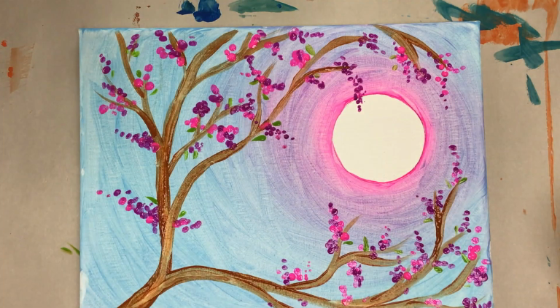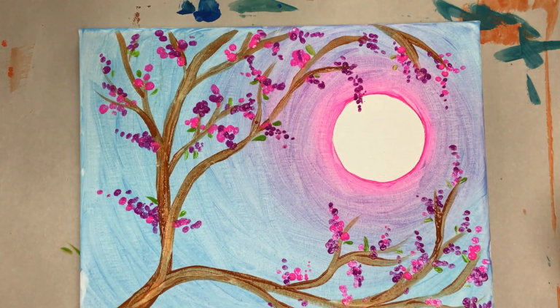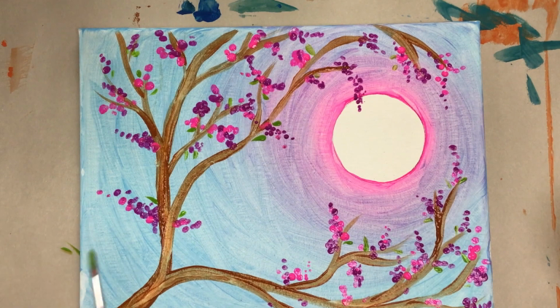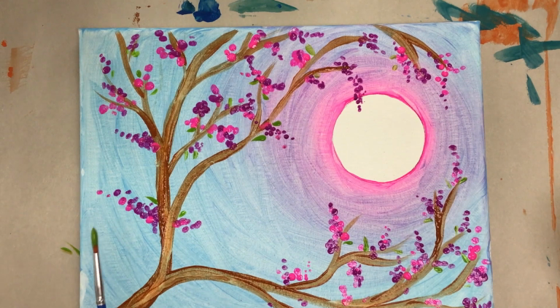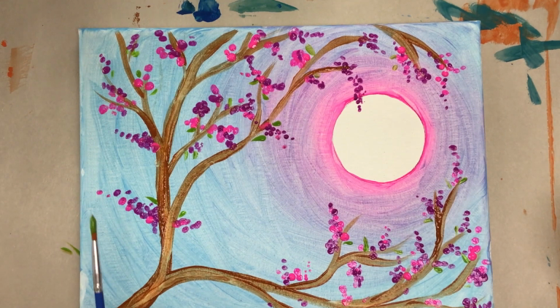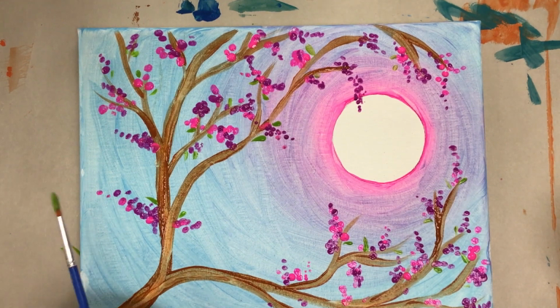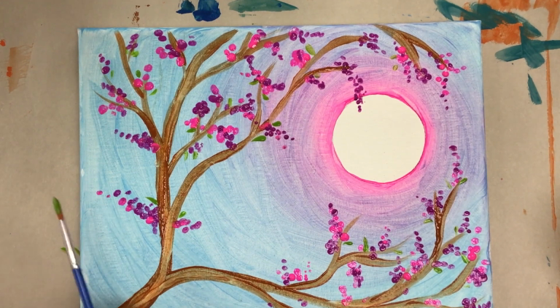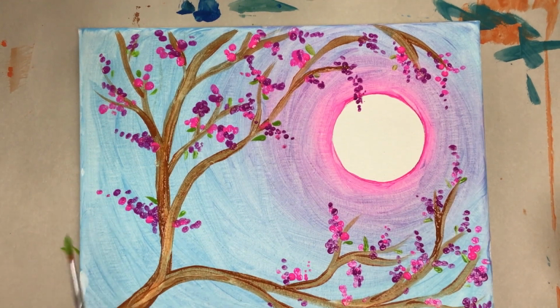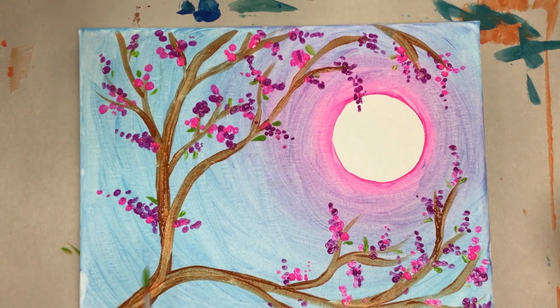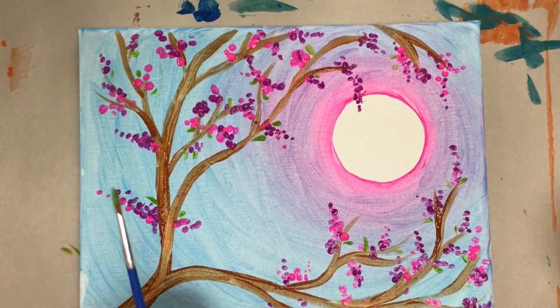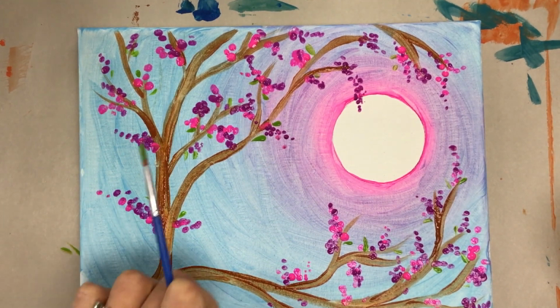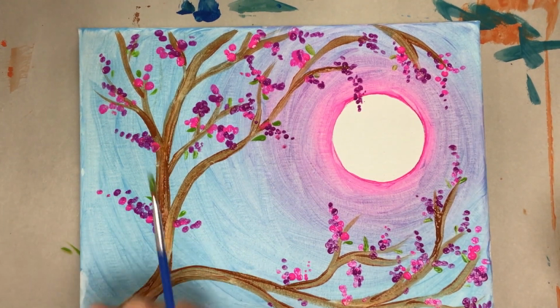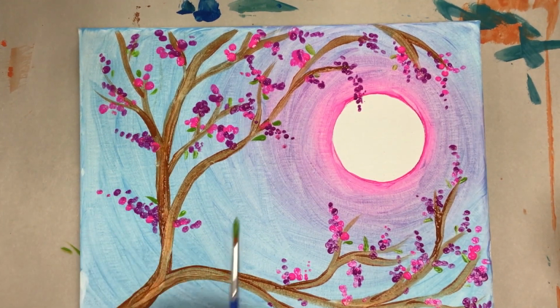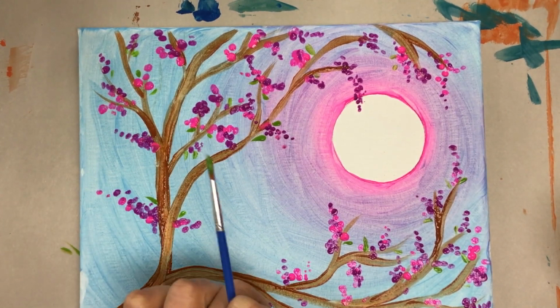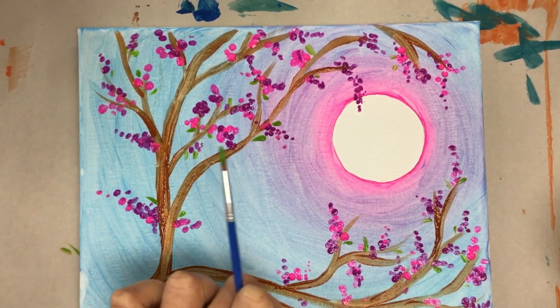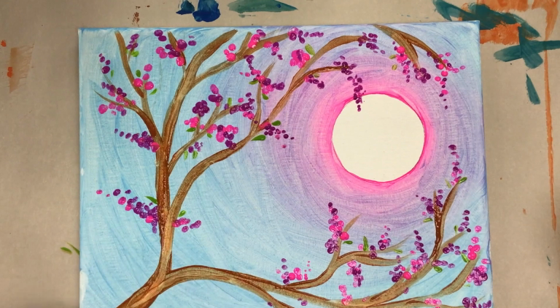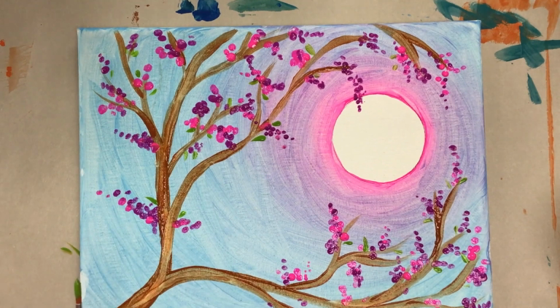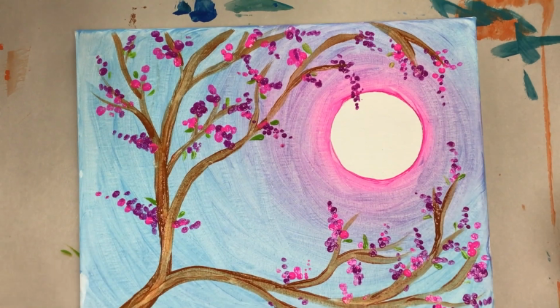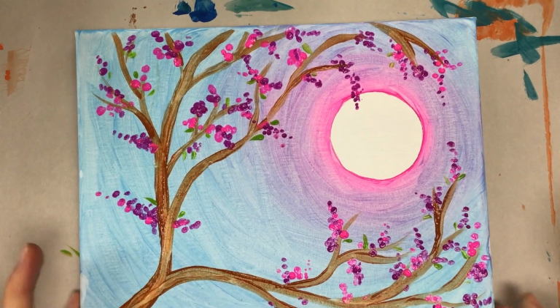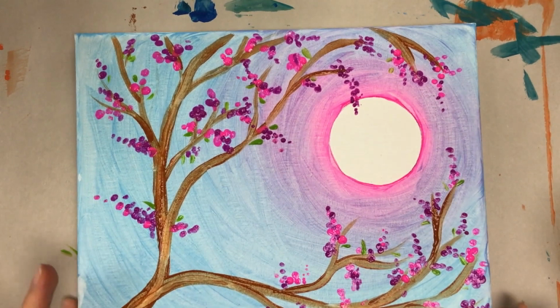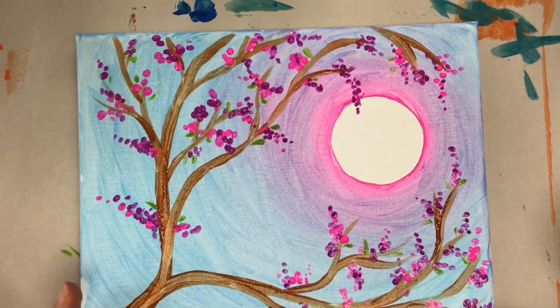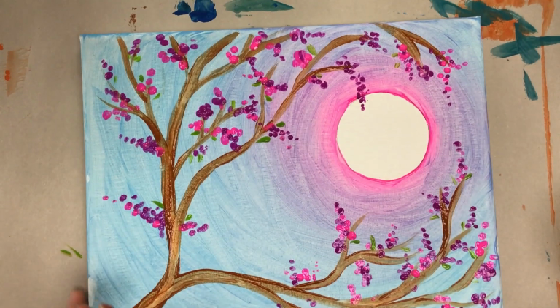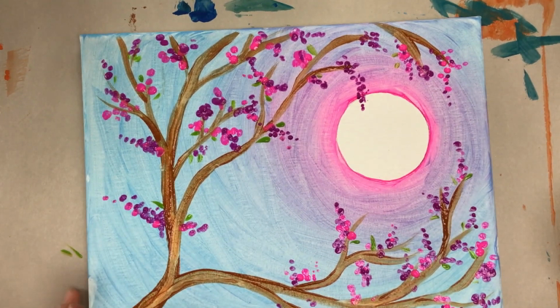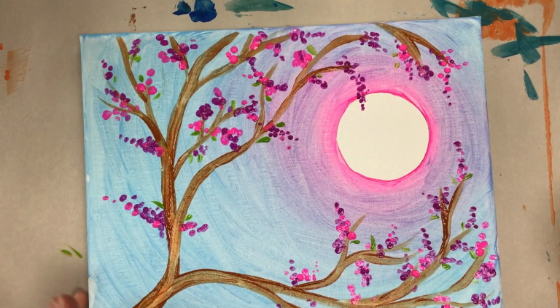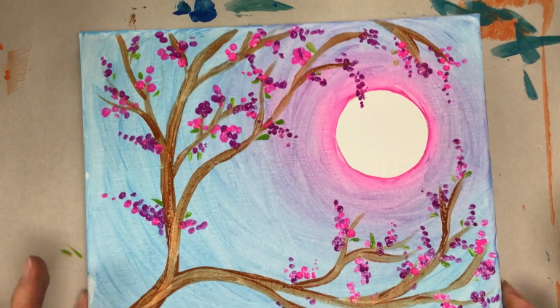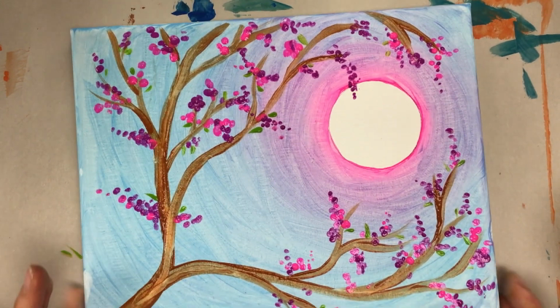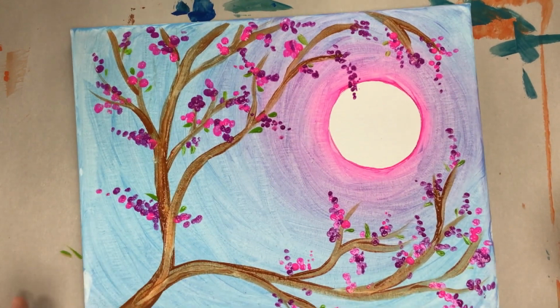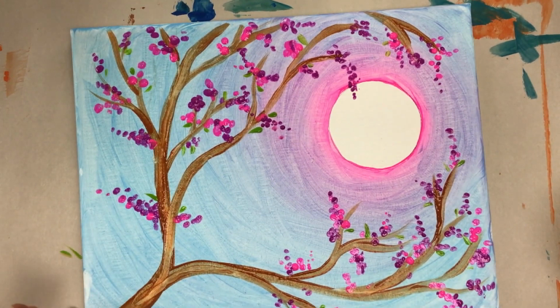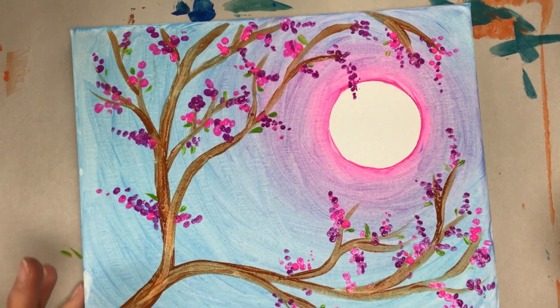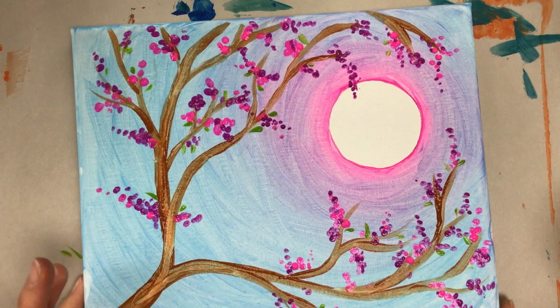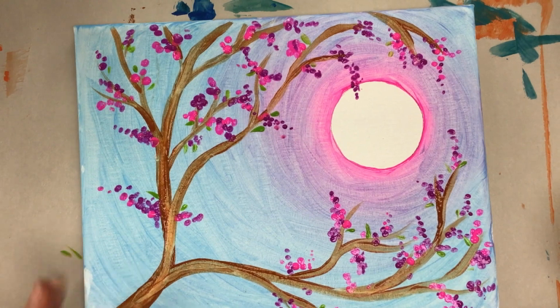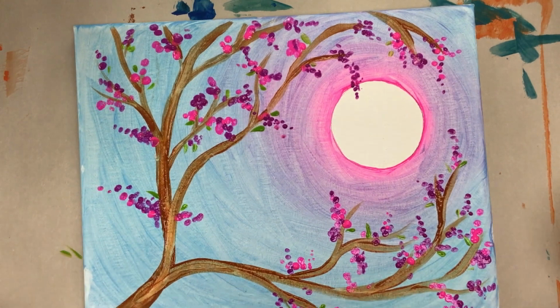All right, everyone, I hope you like your flowering tree. Make sure to clean off your brushes and your area and let it dry for a little while. Enjoy!